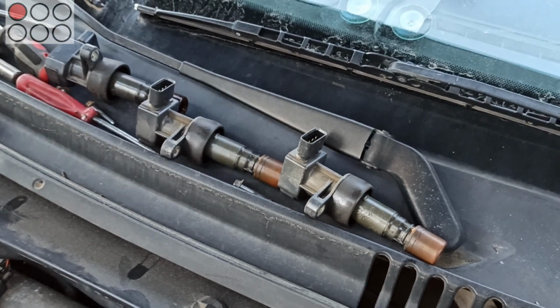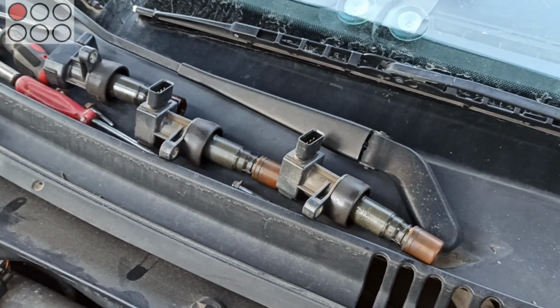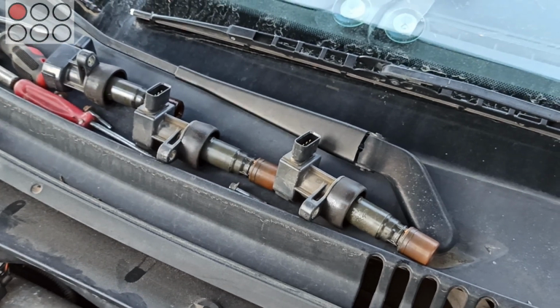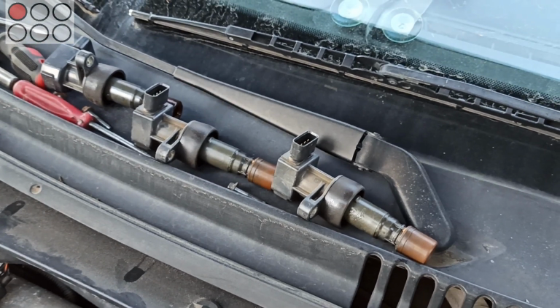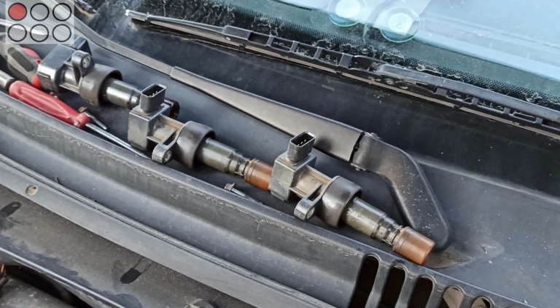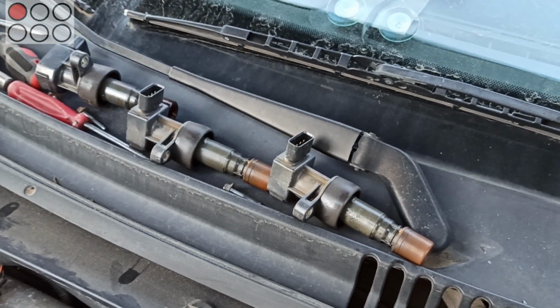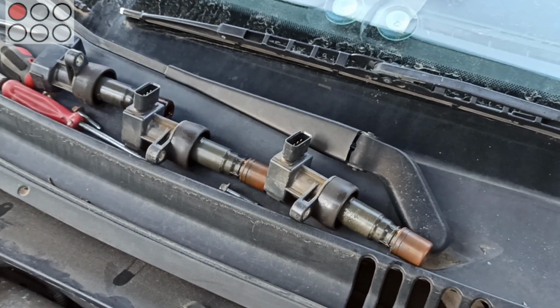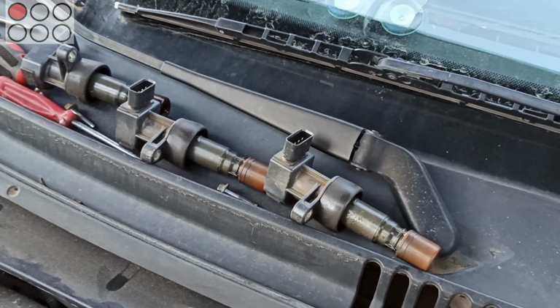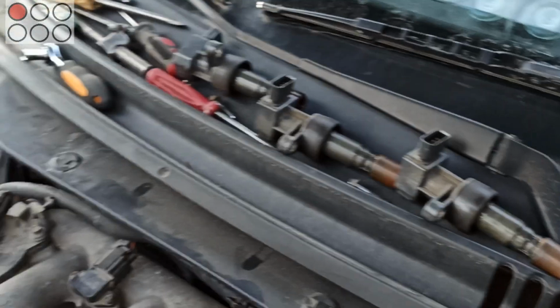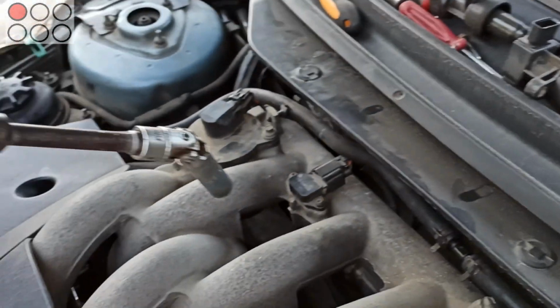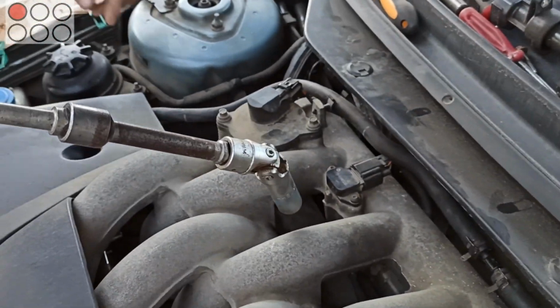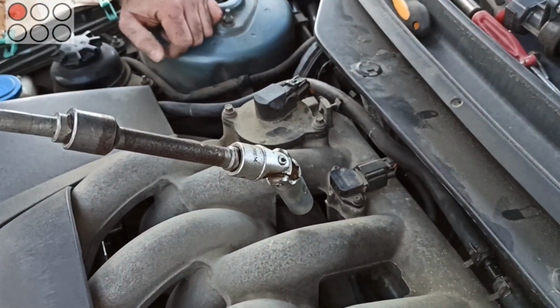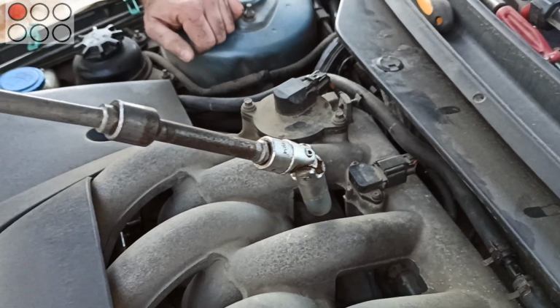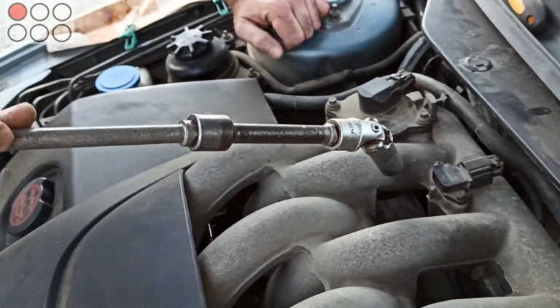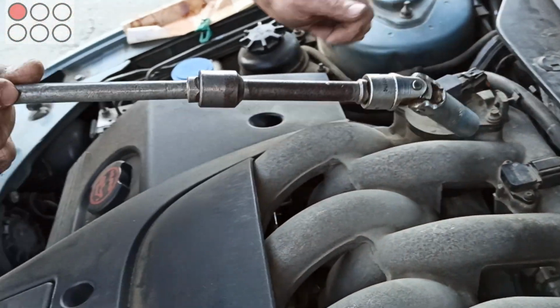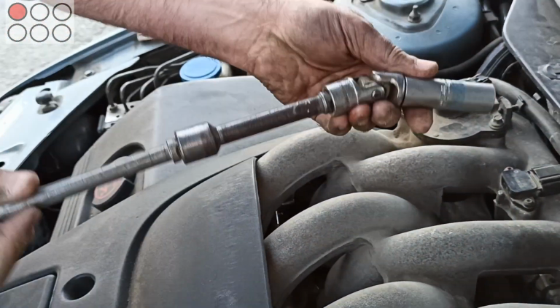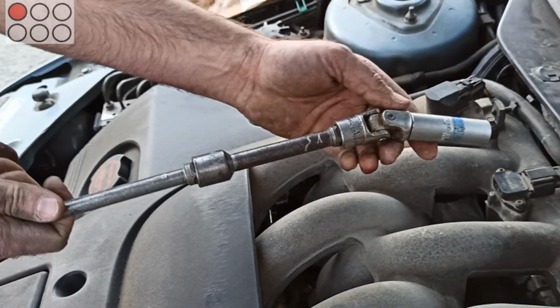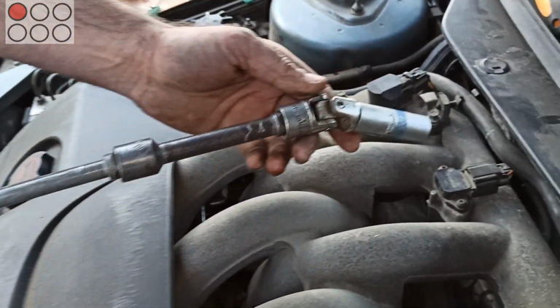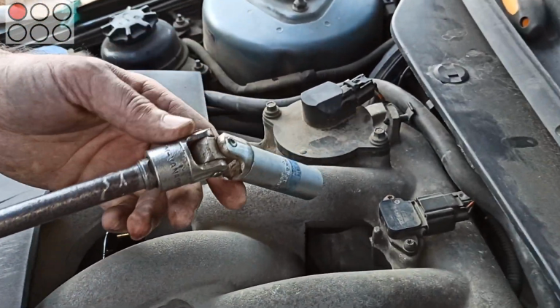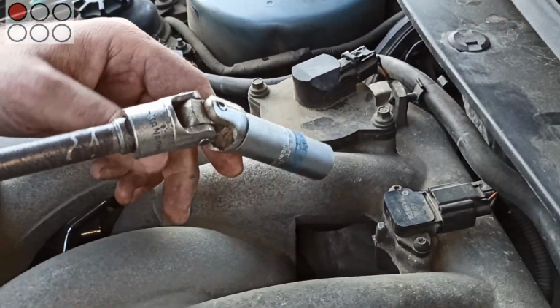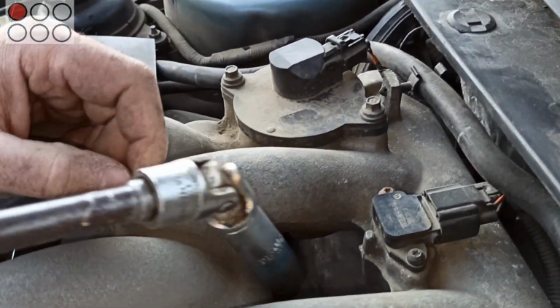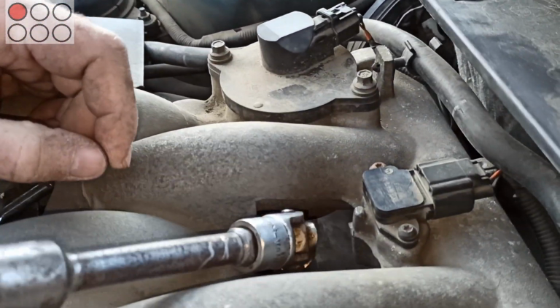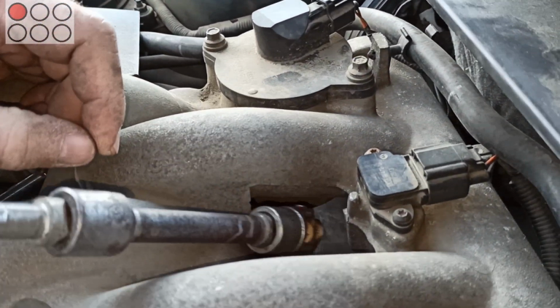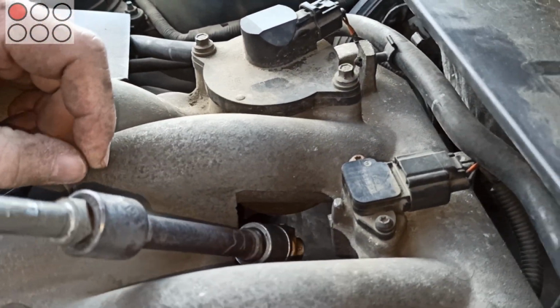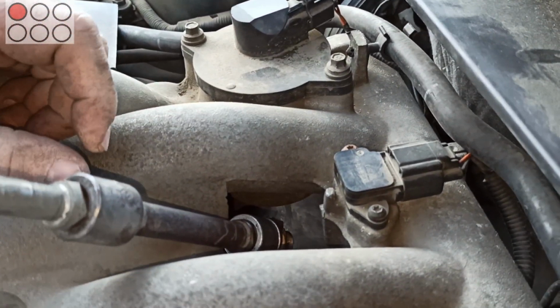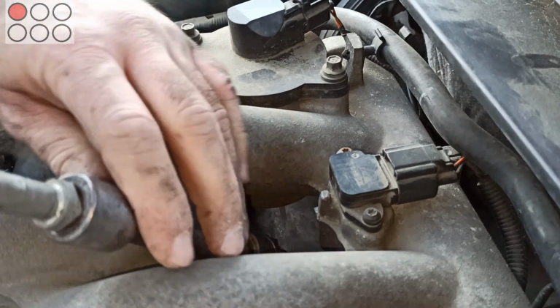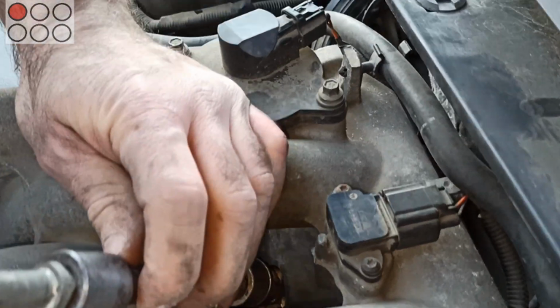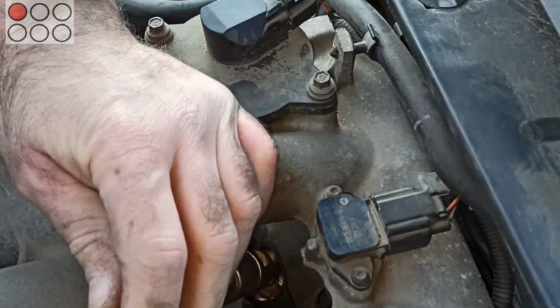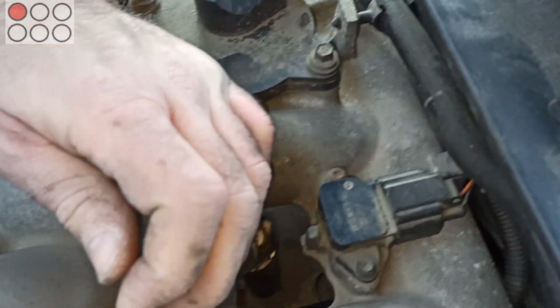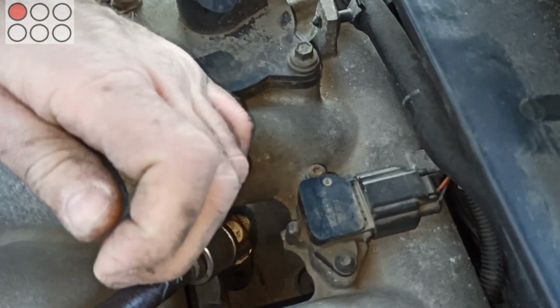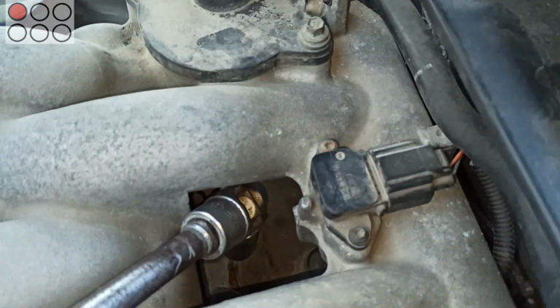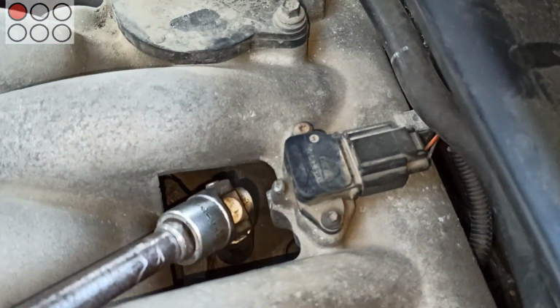After that, we can go on to unscrewing spark plugs. The tools we need for that purpose are a 16mm socket, an extension and a universal joint.